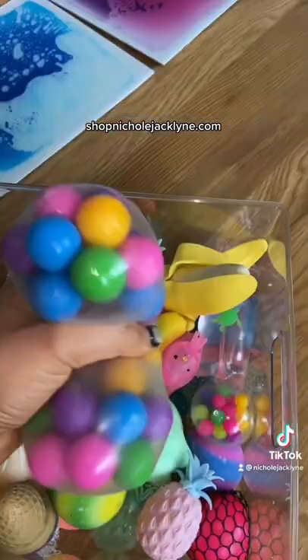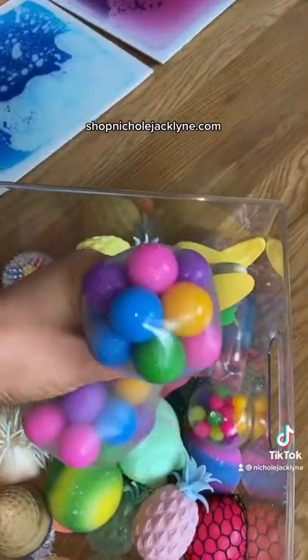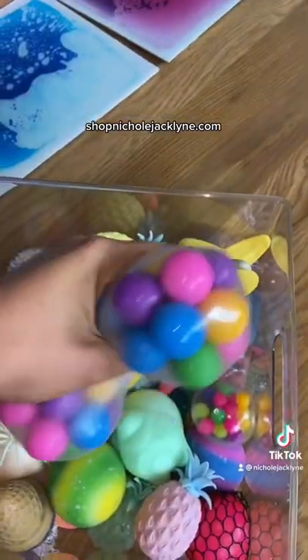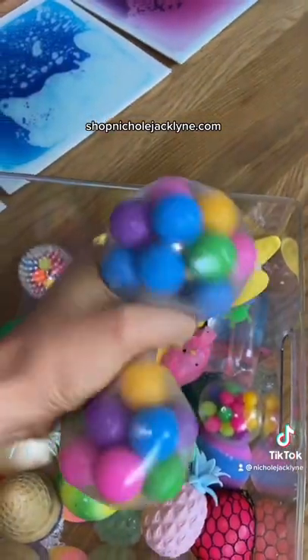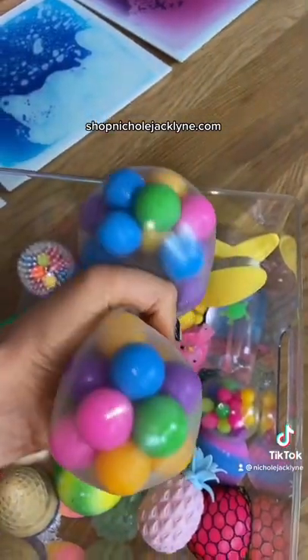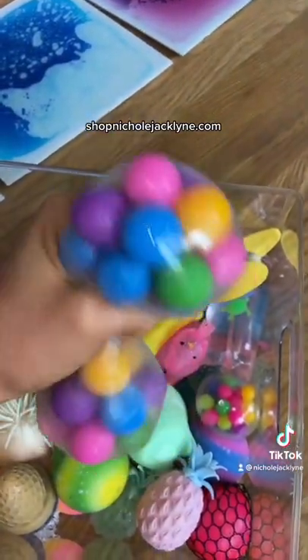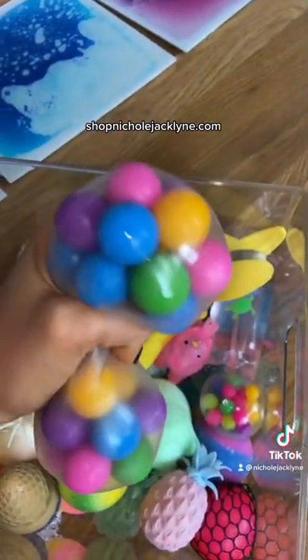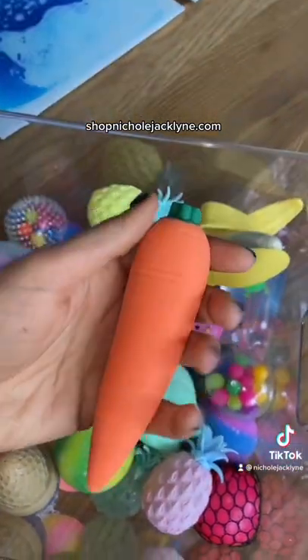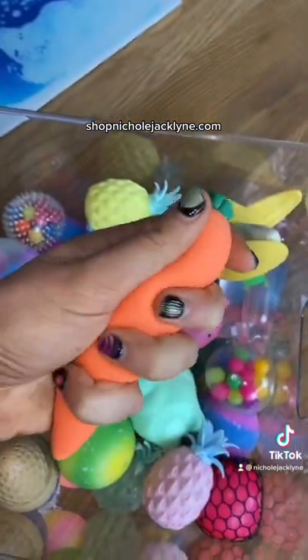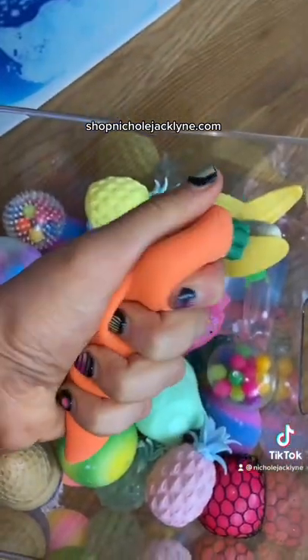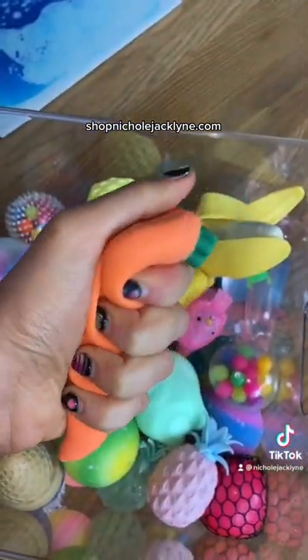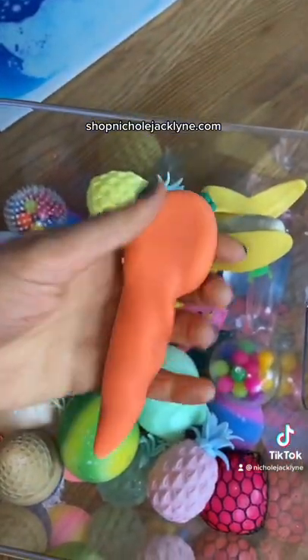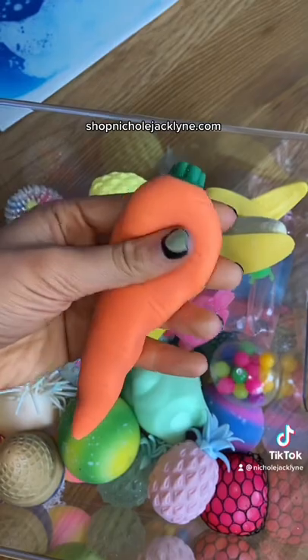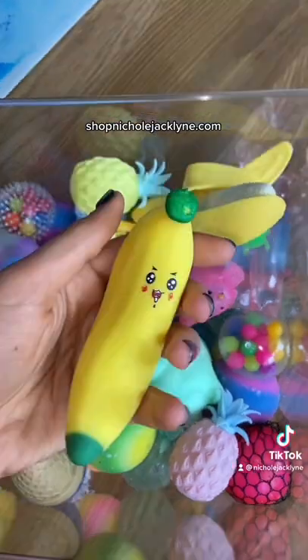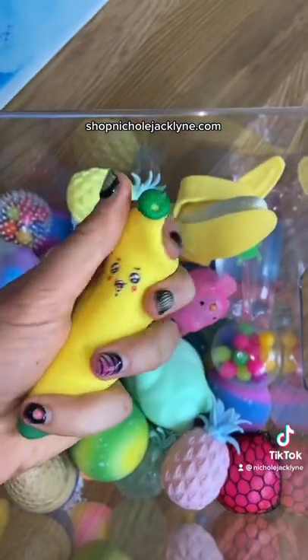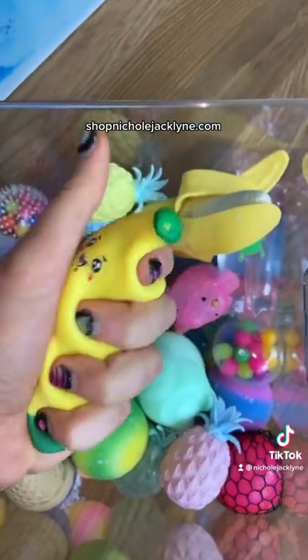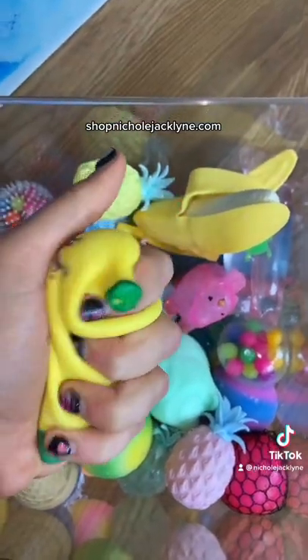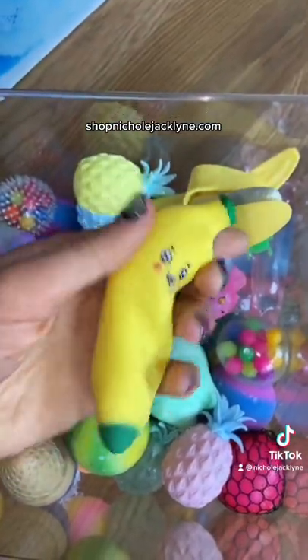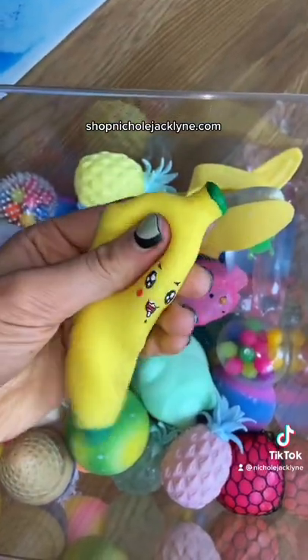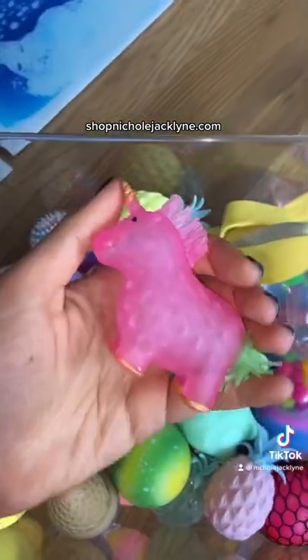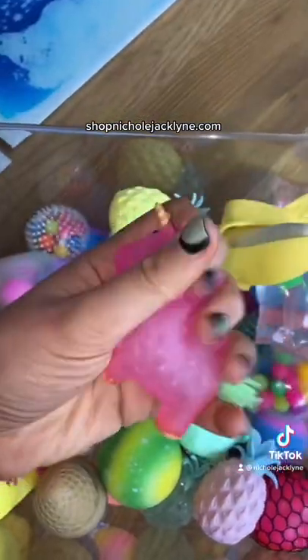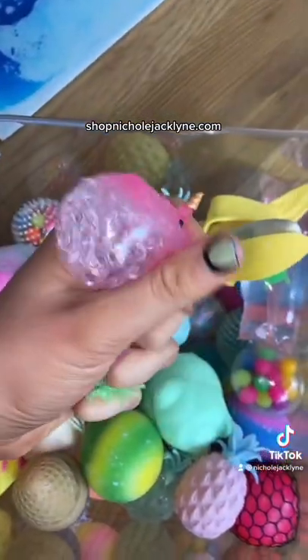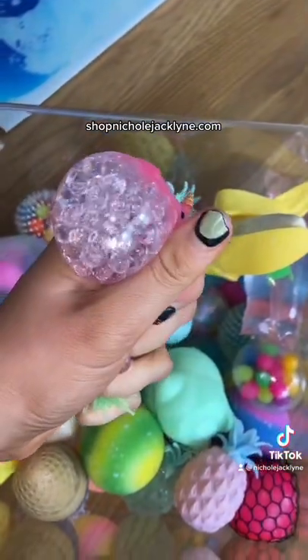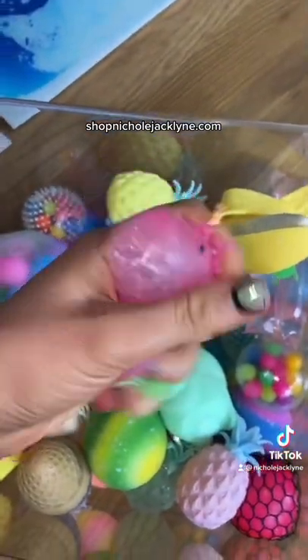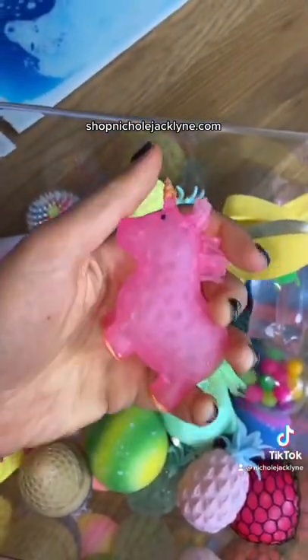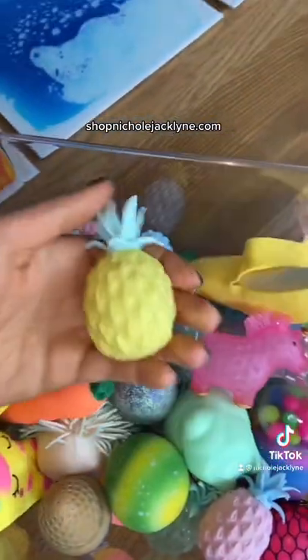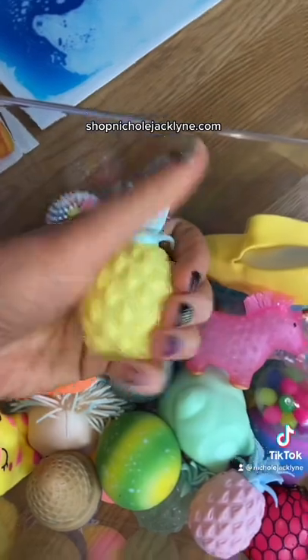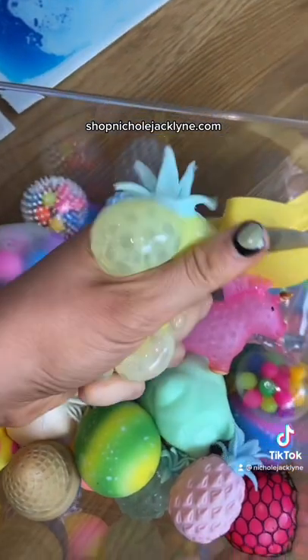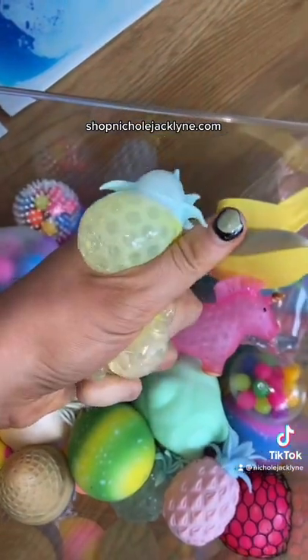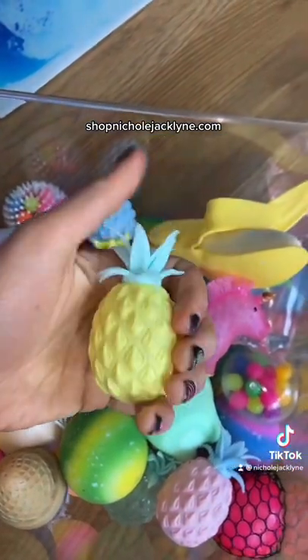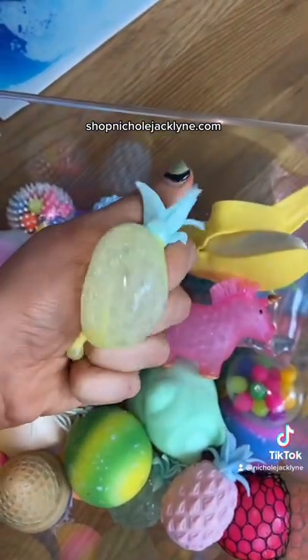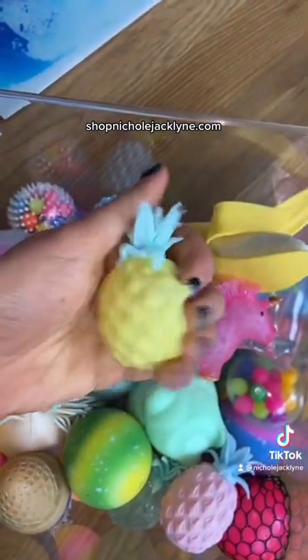A jumbo DNA ball. A carrot stress toy. A banana stress toy. A unicorn Orby stress ball. All of the pineapple Orby stress balls.